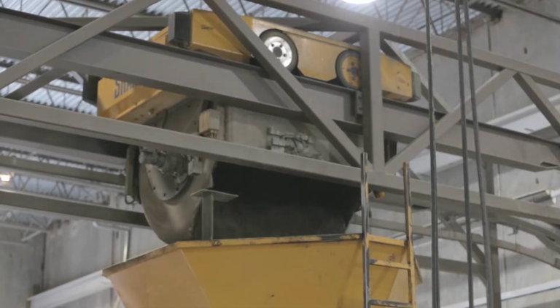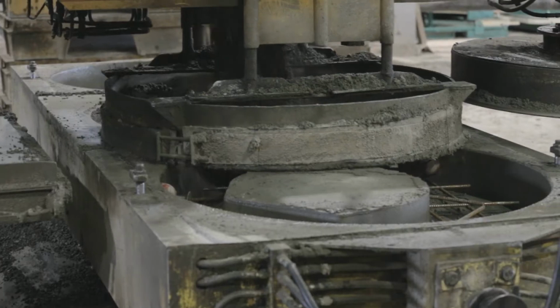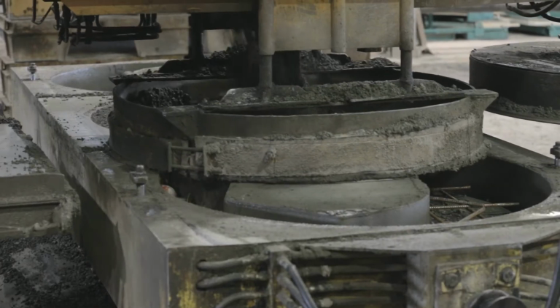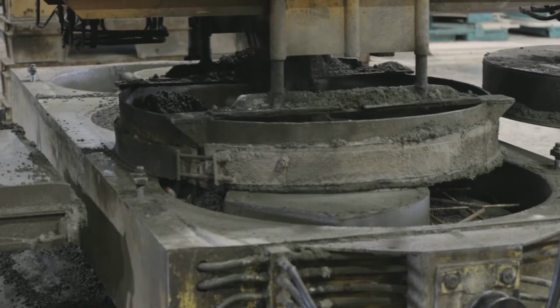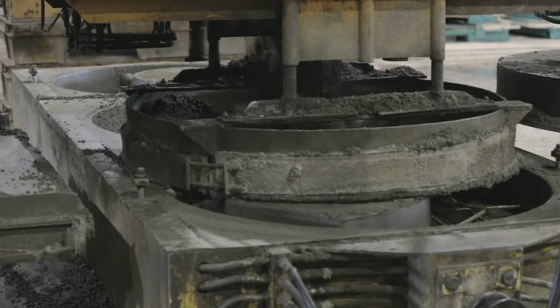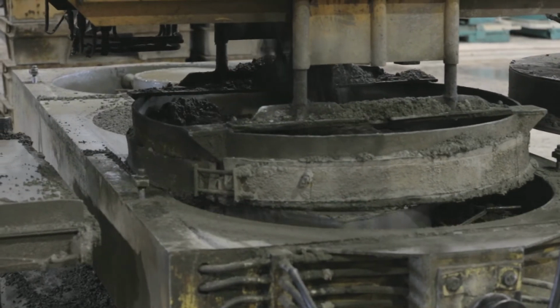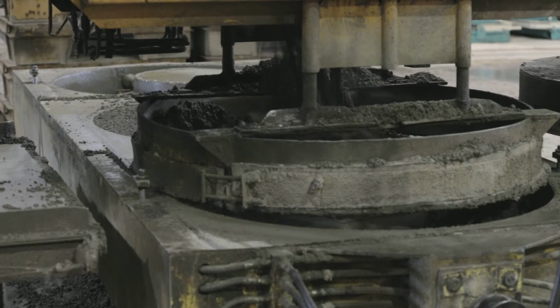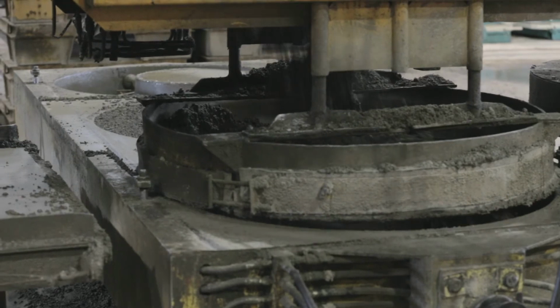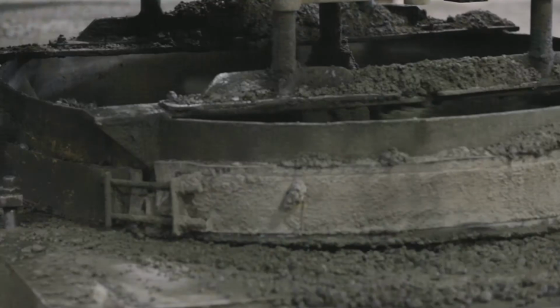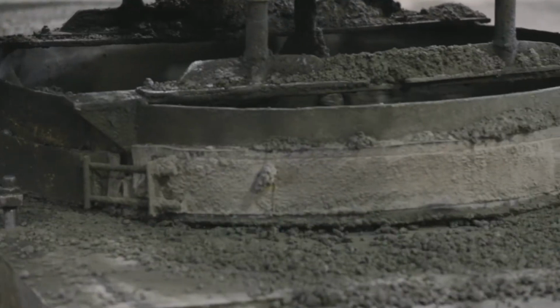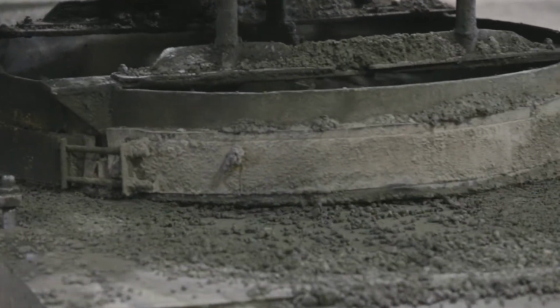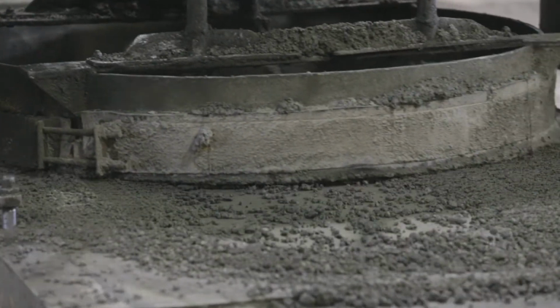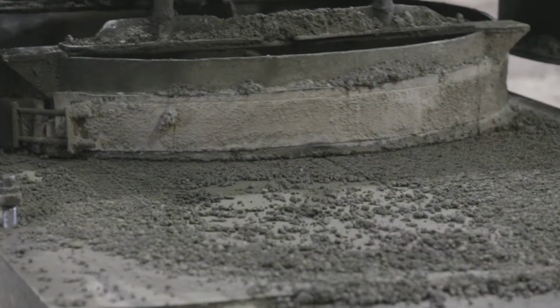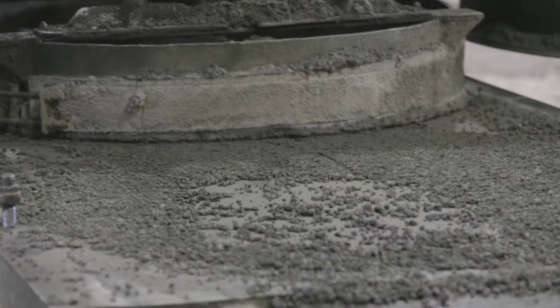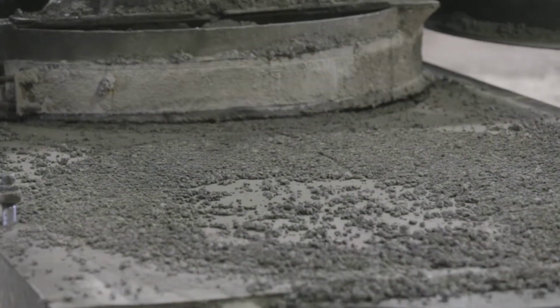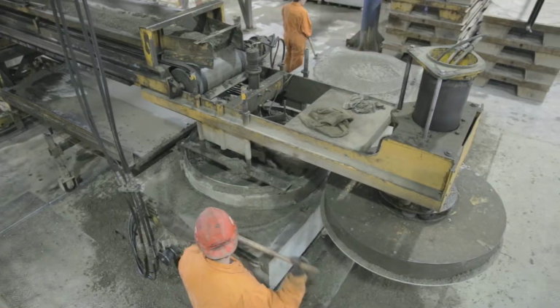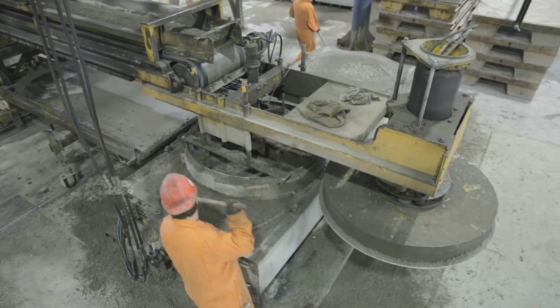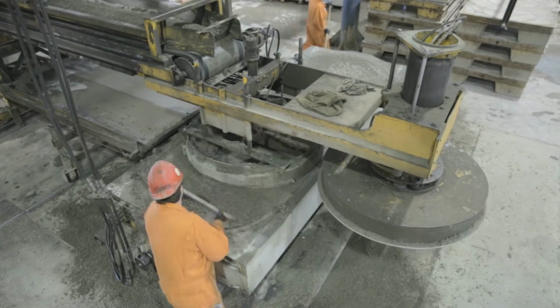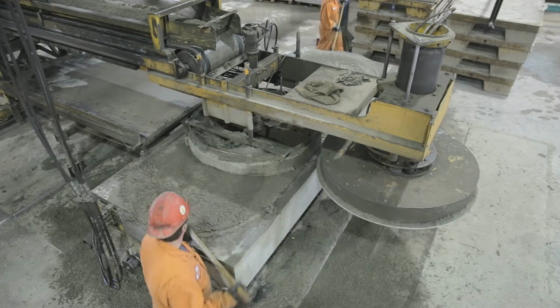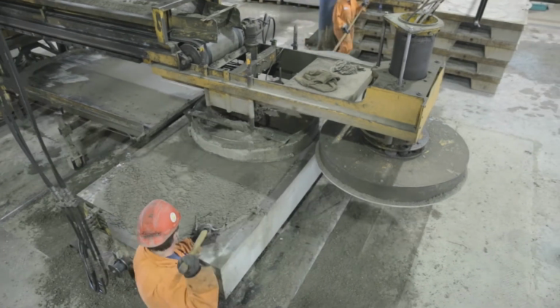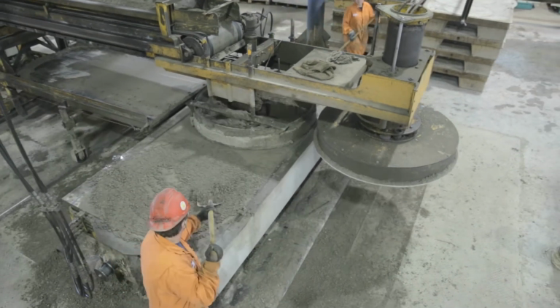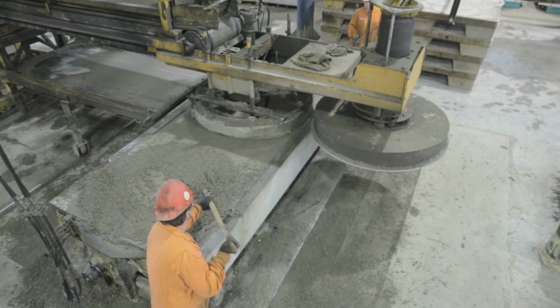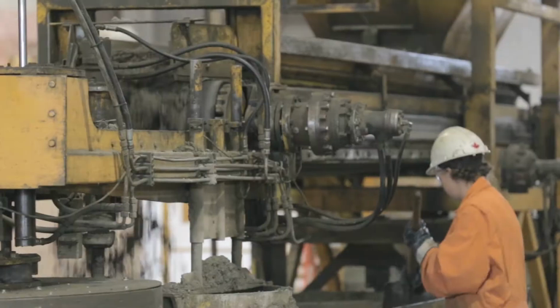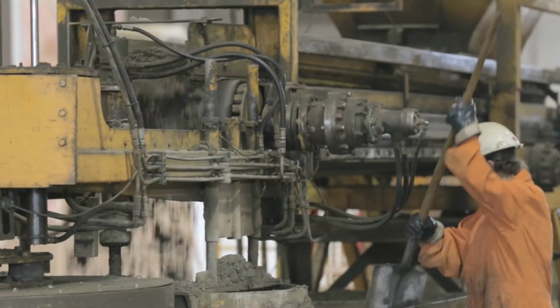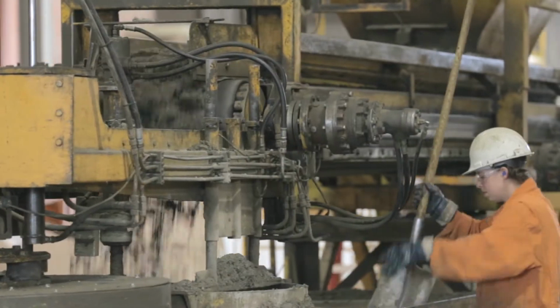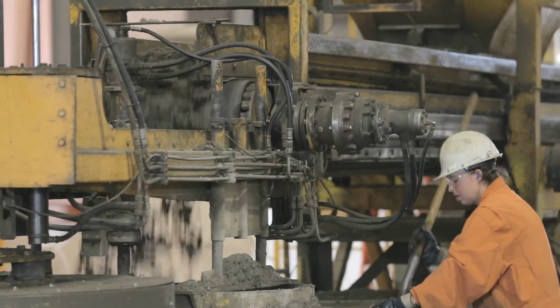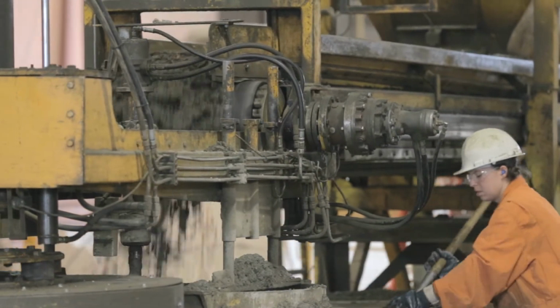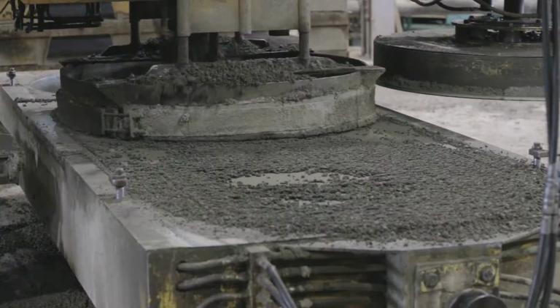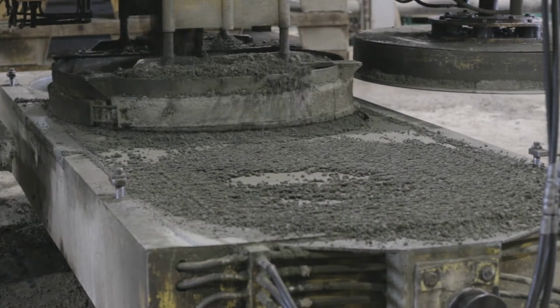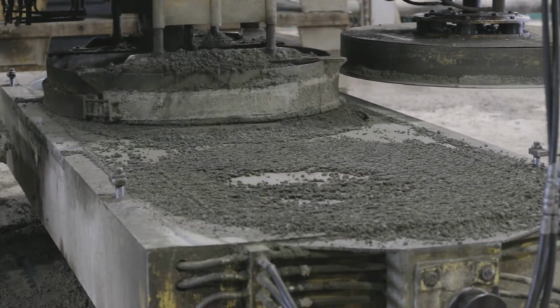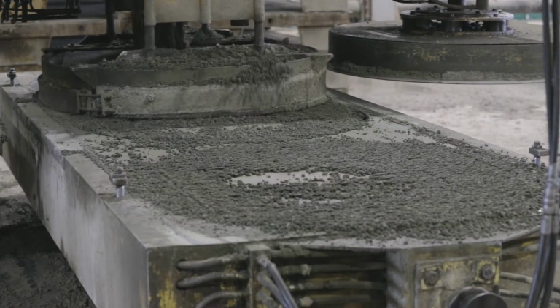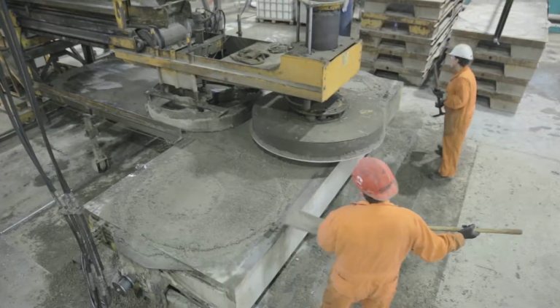Multiple gang molds are used to cast parking curbs, agricultural floors, spacer rings, light lids and specialty slabs. It also produces lids for manholes, catch basins and oil interceptors.